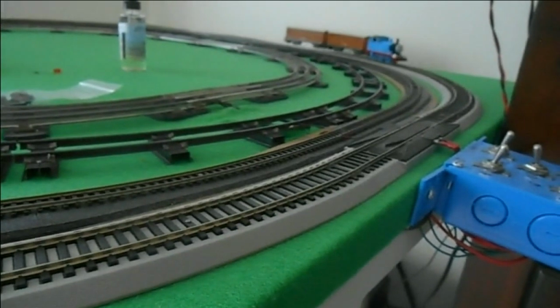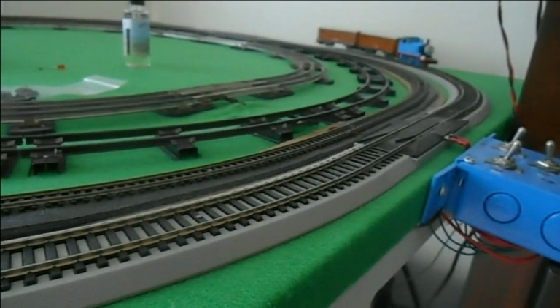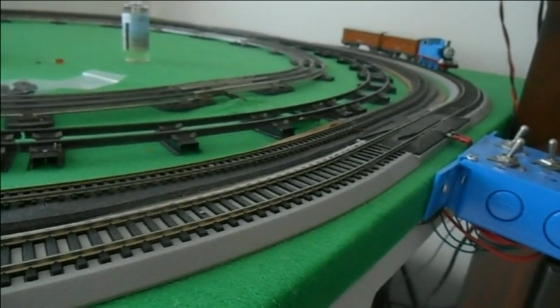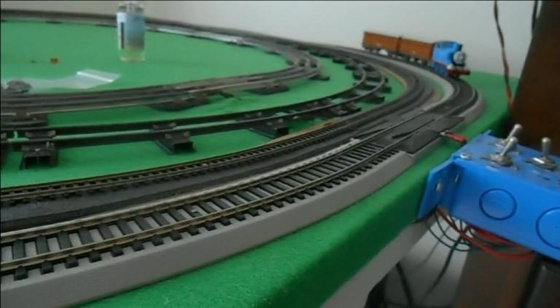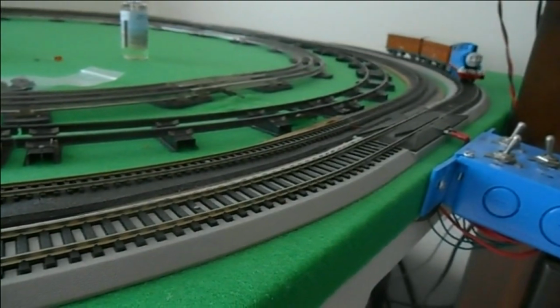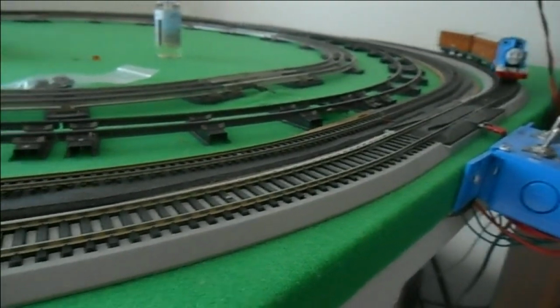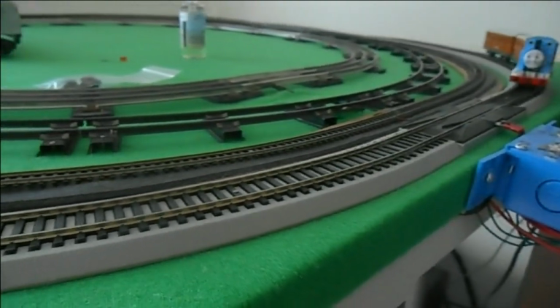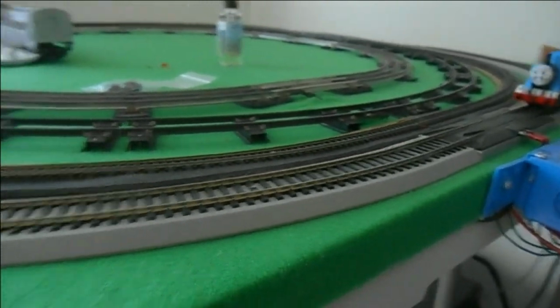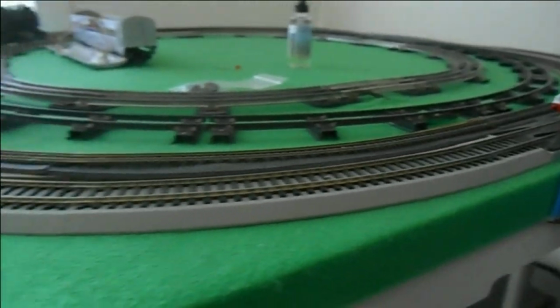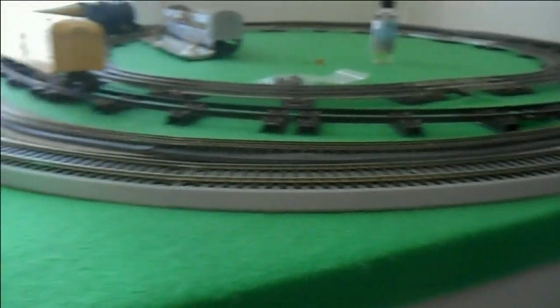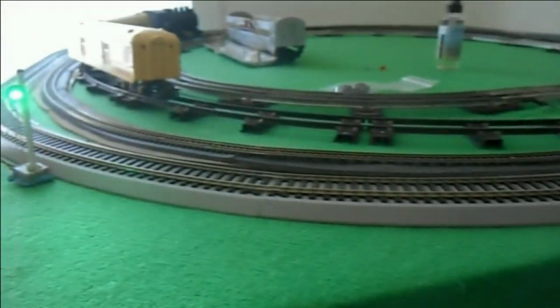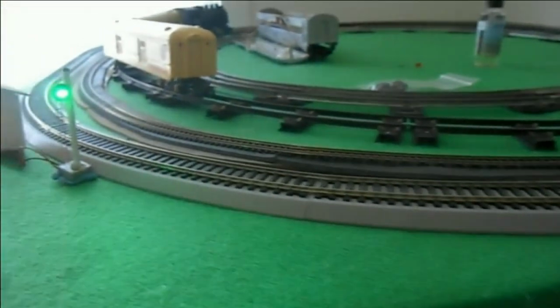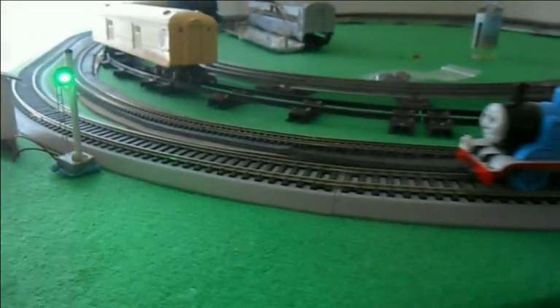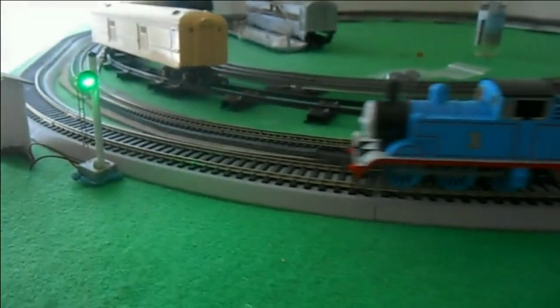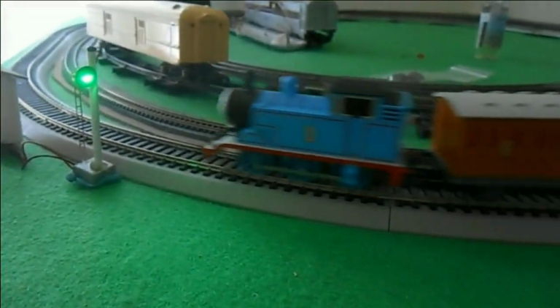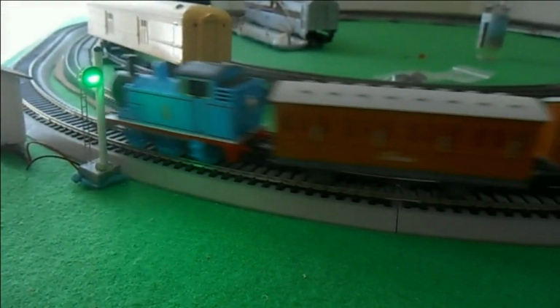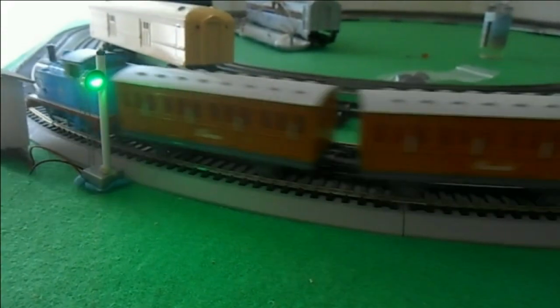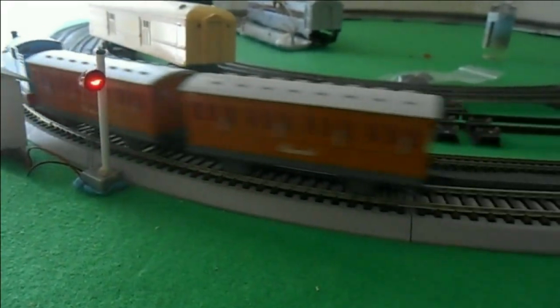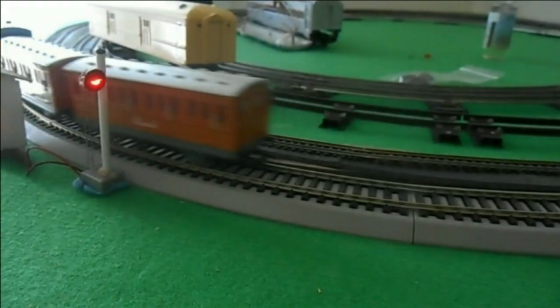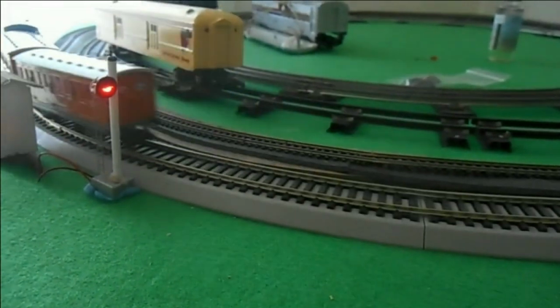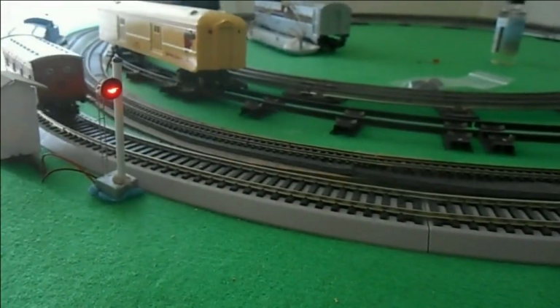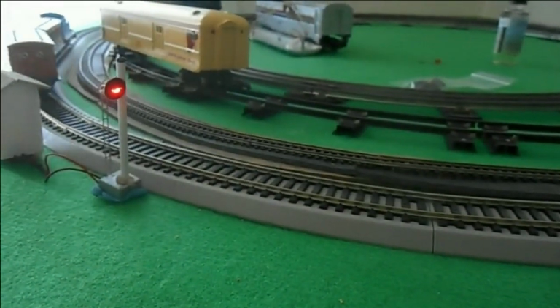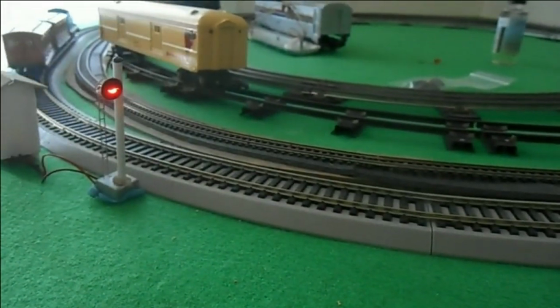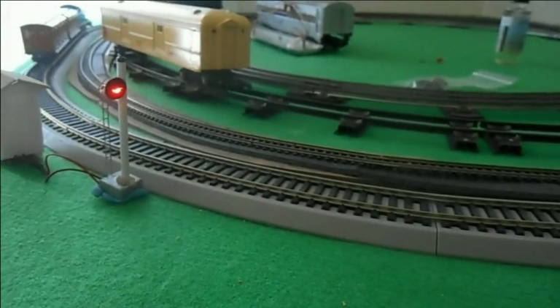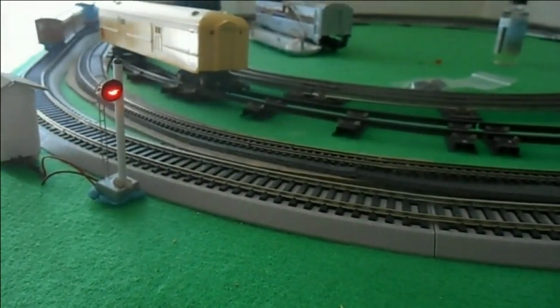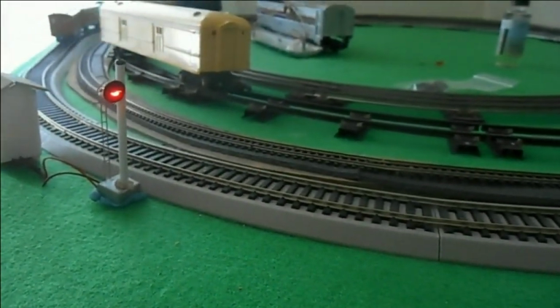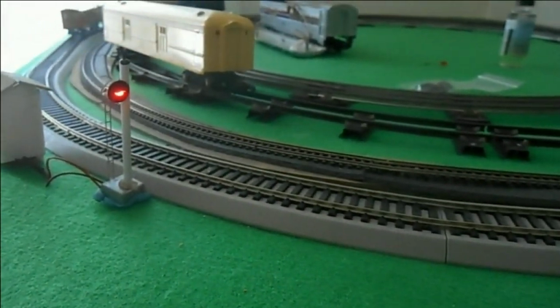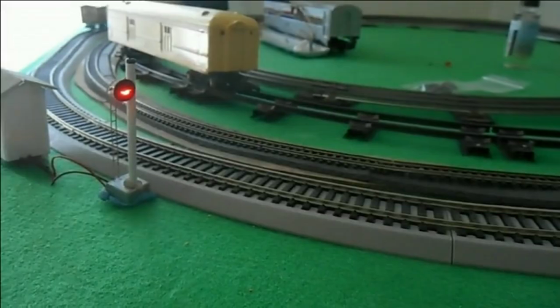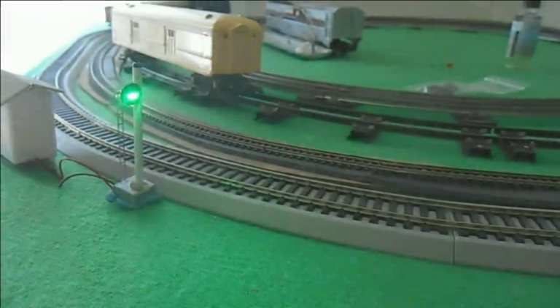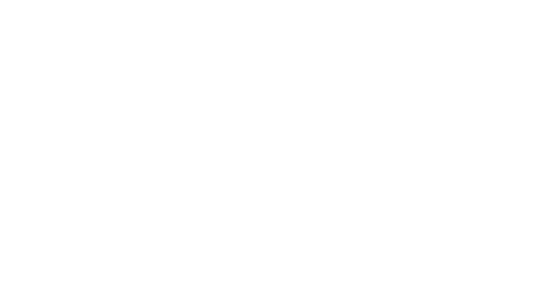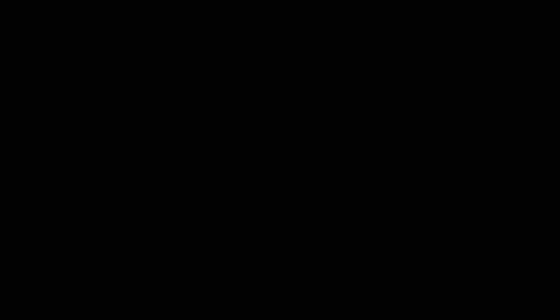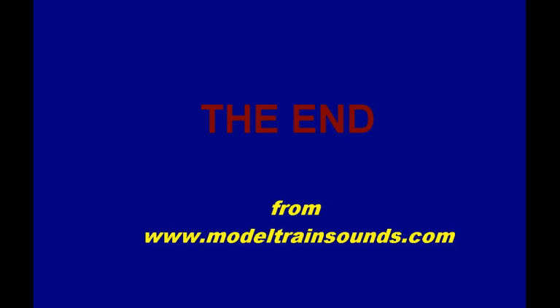Again, thanks for watching. In an upcoming project we will describe the wiring for the two LED signal system and explain a method for automating the signaling process.